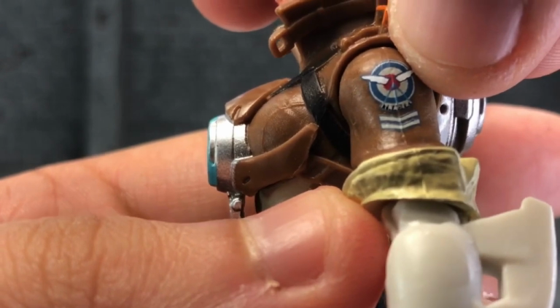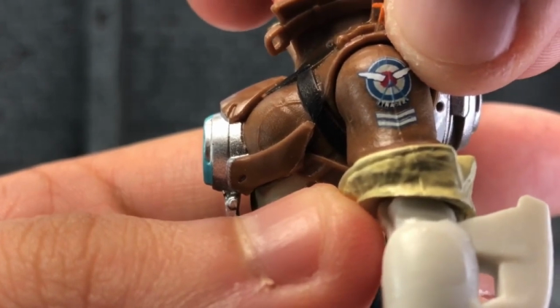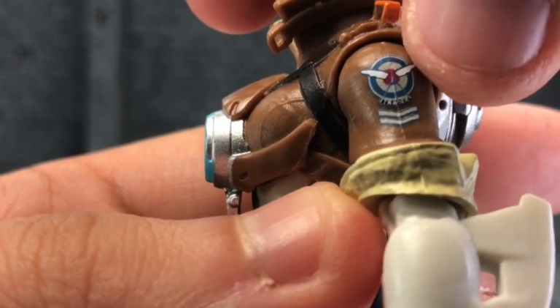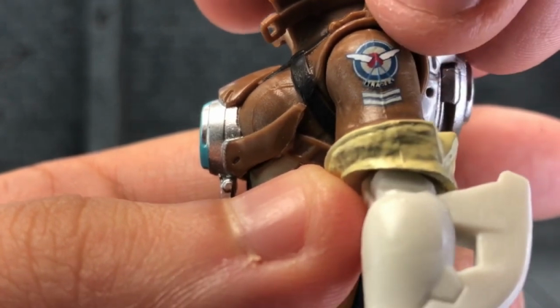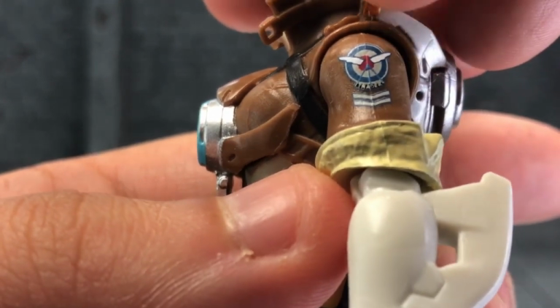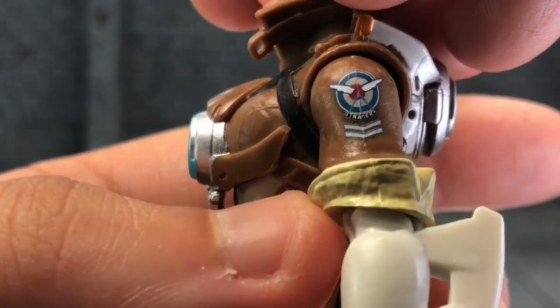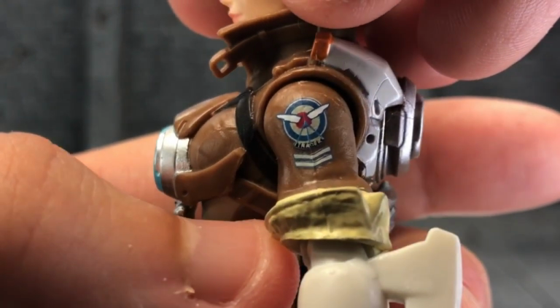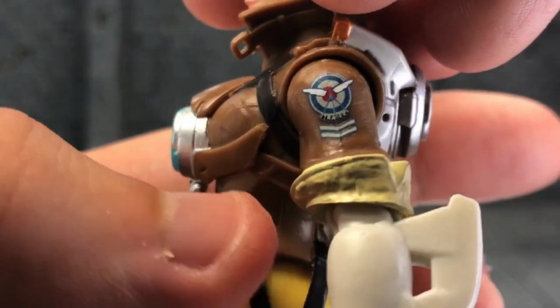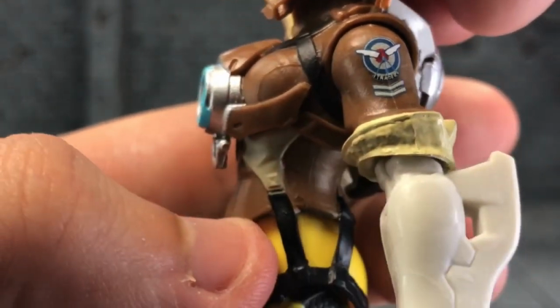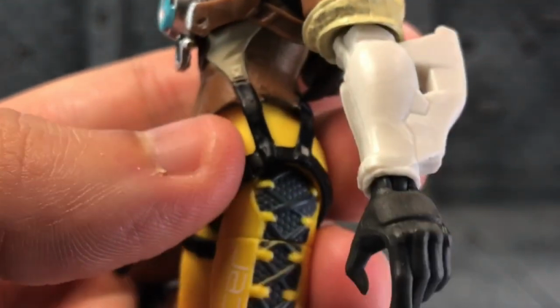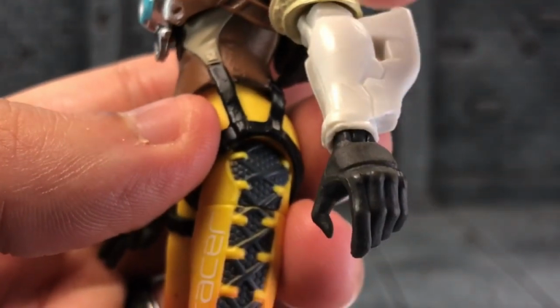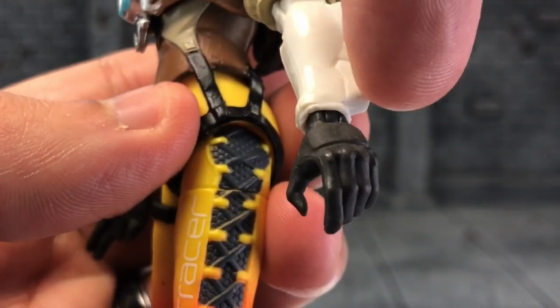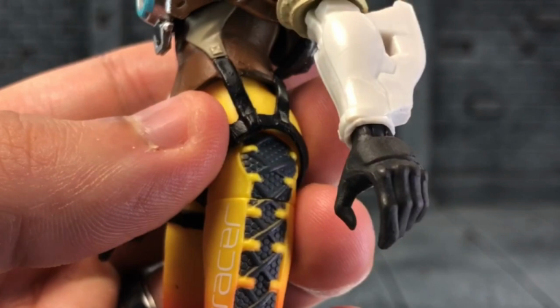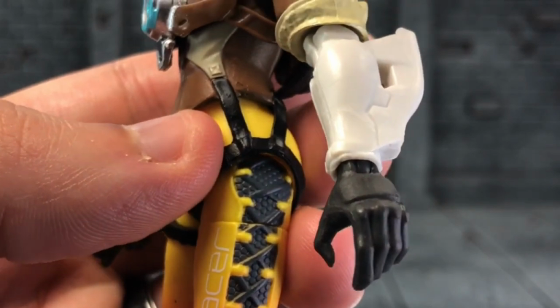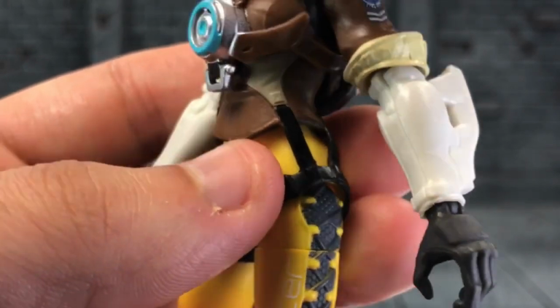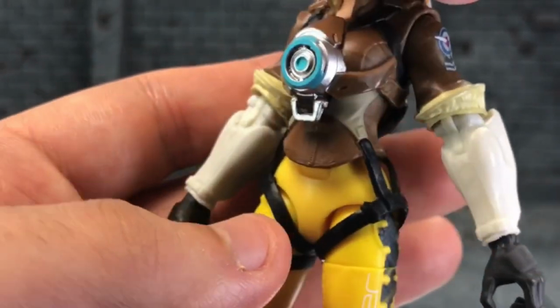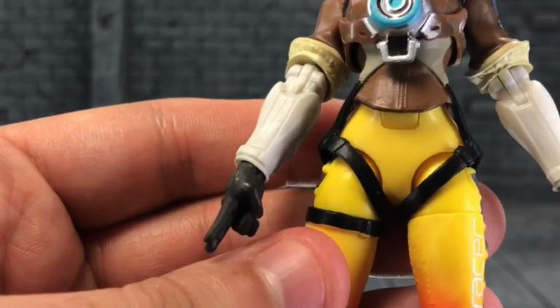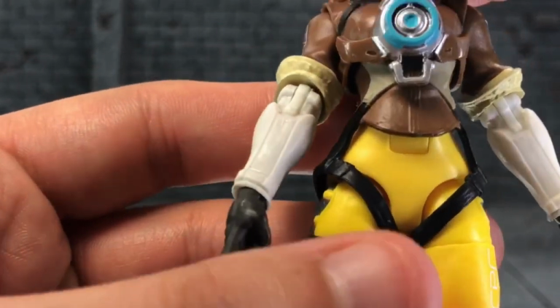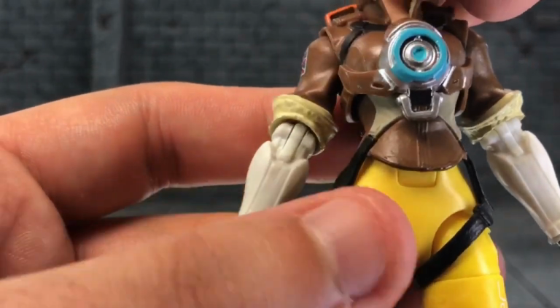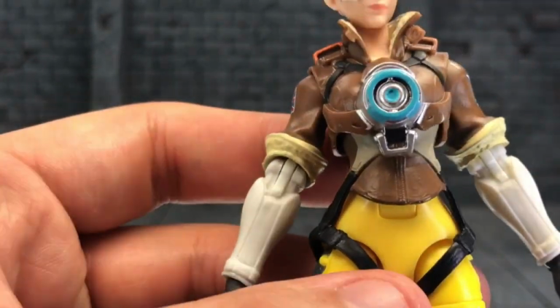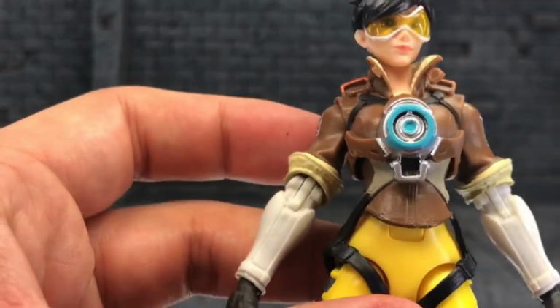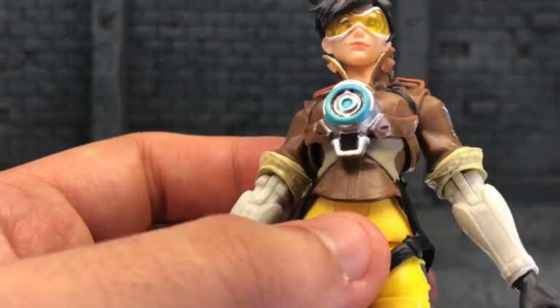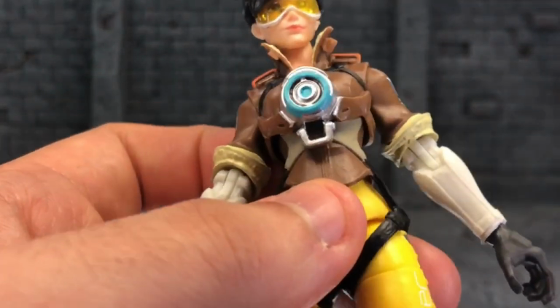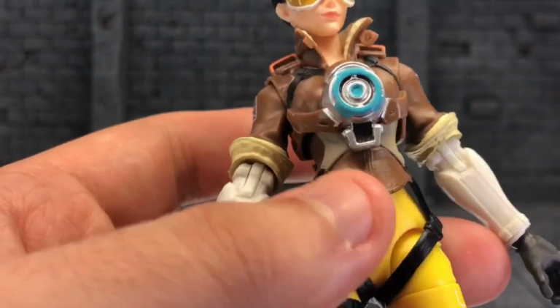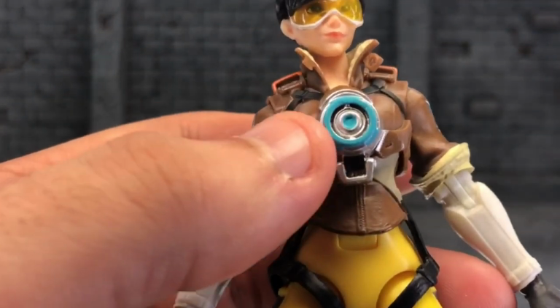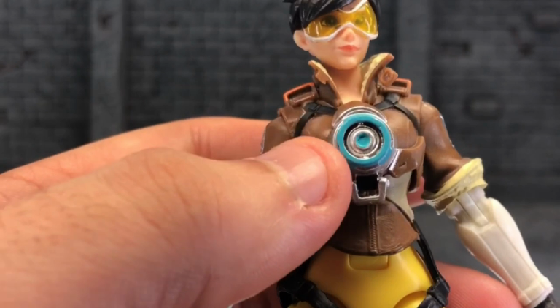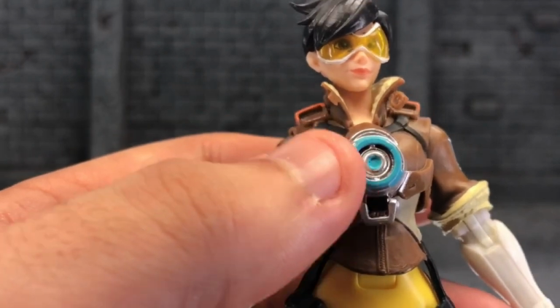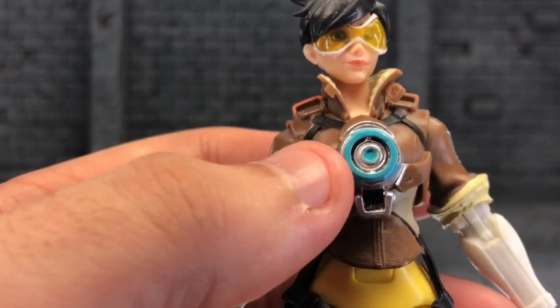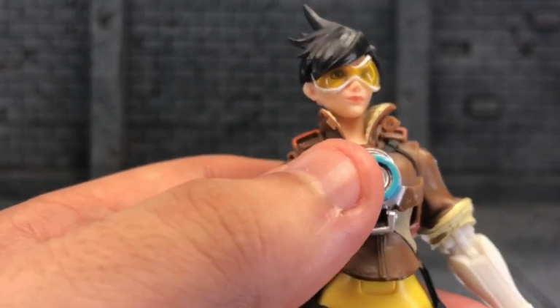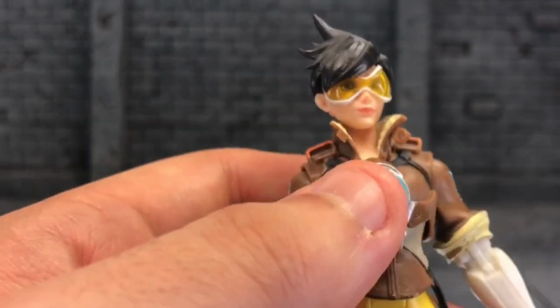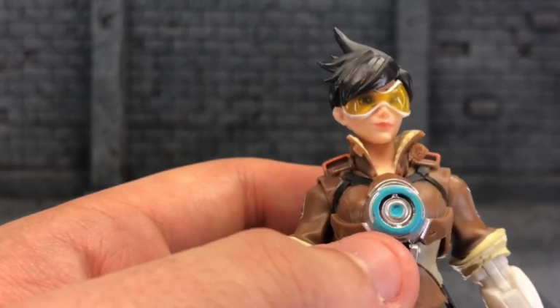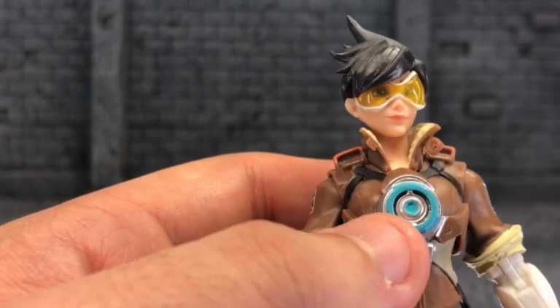This is really cool right here. Got that nice painted logo. This is really cool. The sculpt is just amazing. I think this is her teleport device — well, not exactly her teleport device.